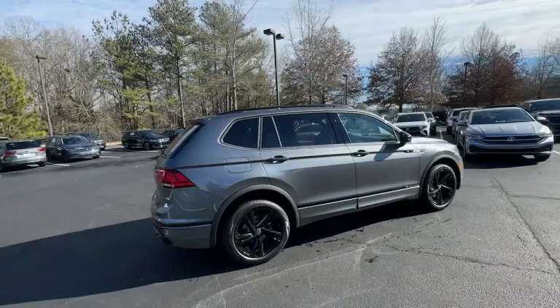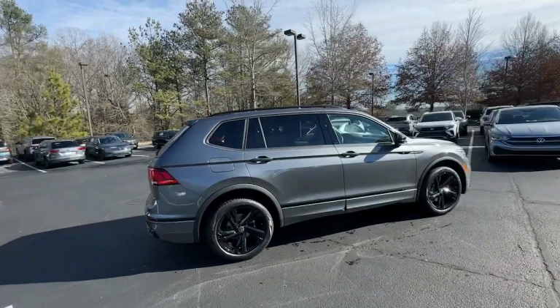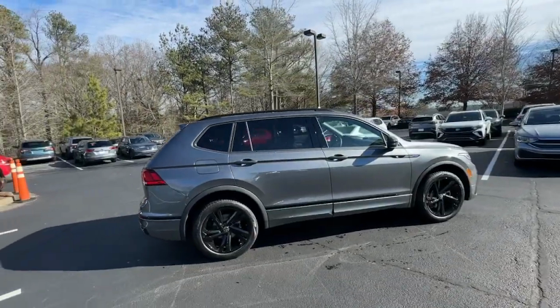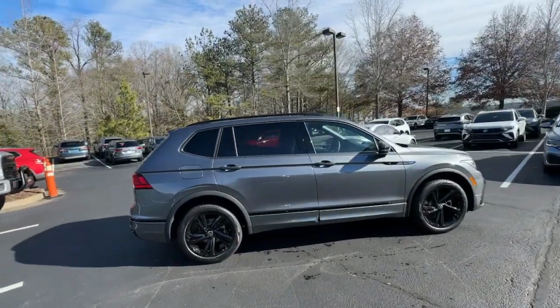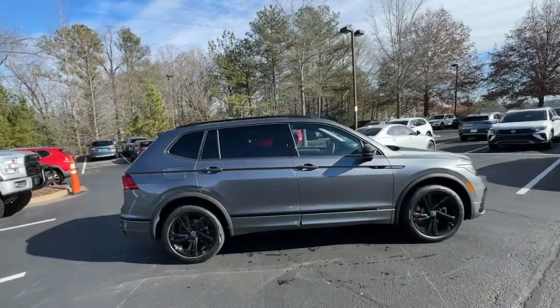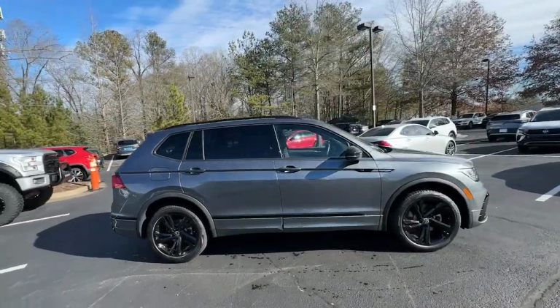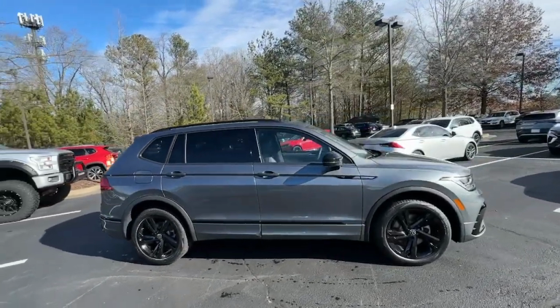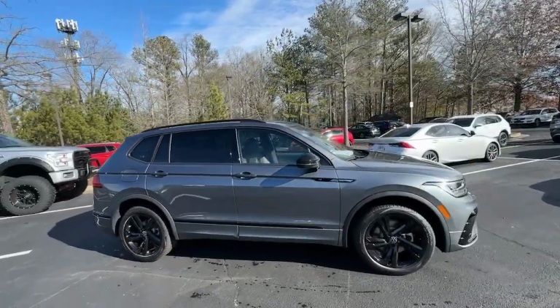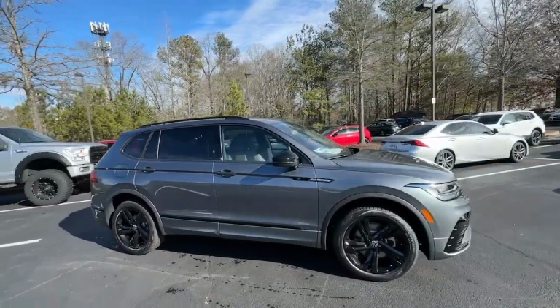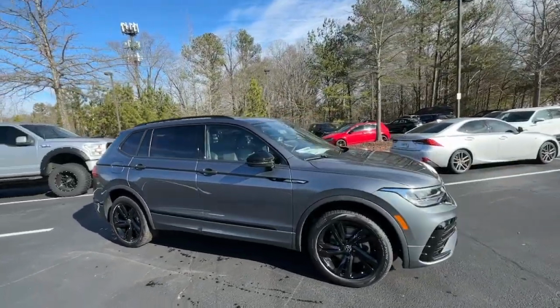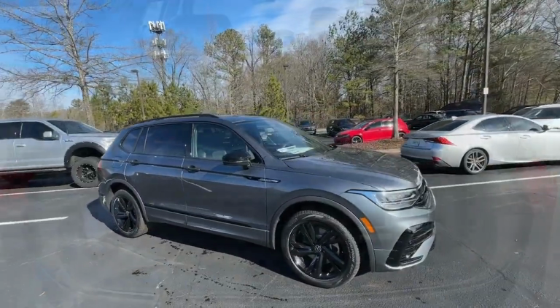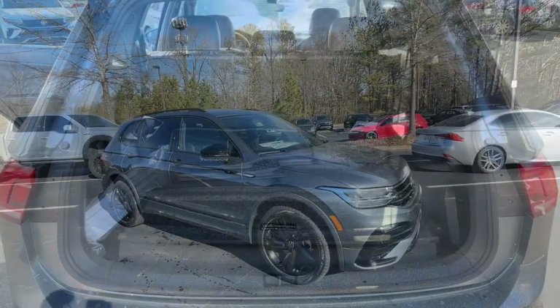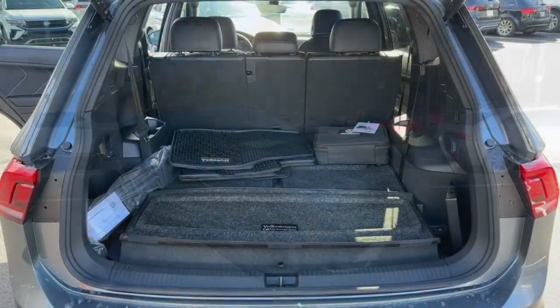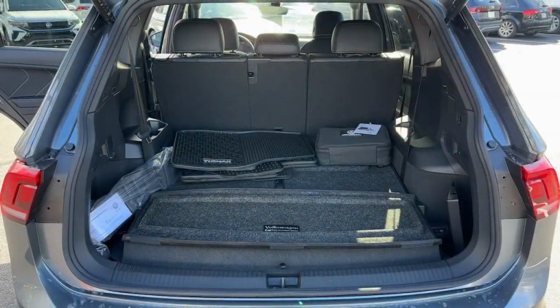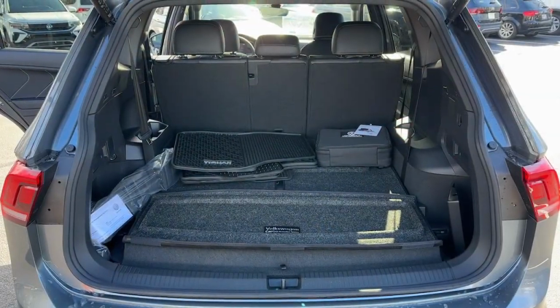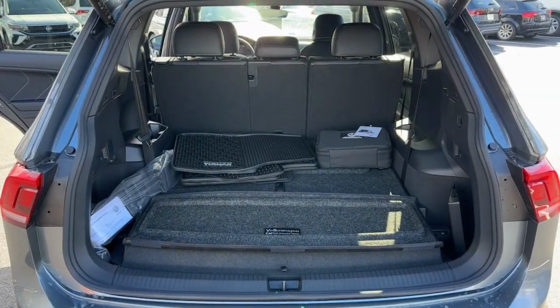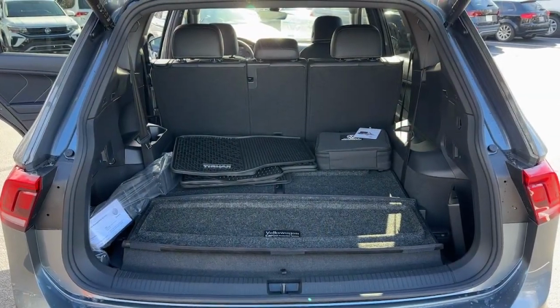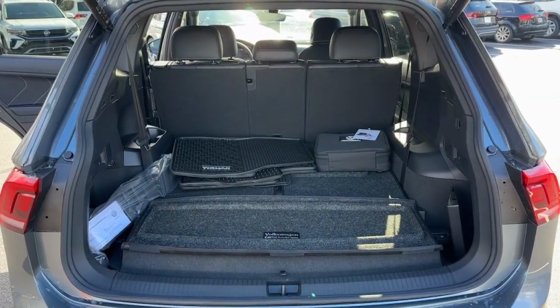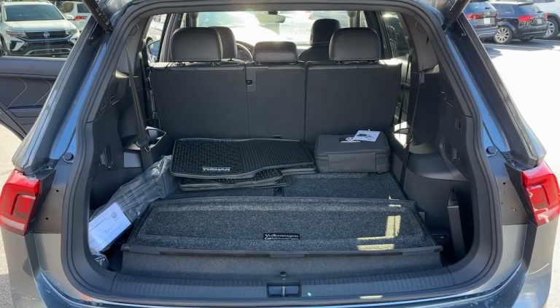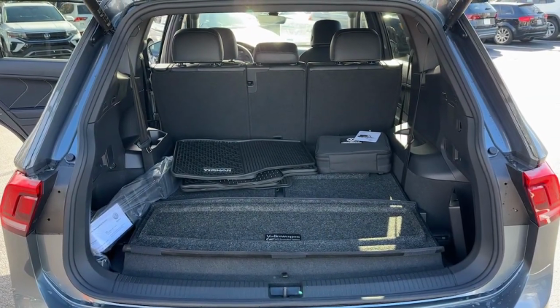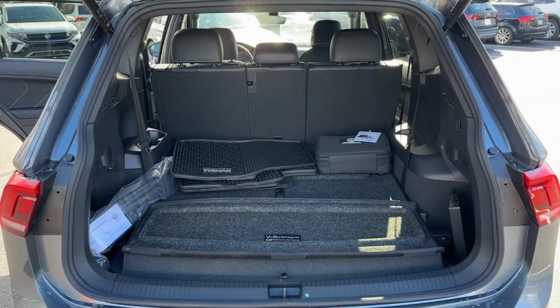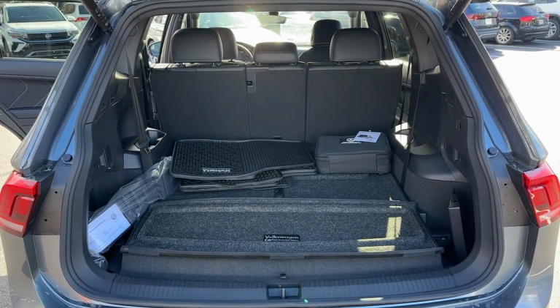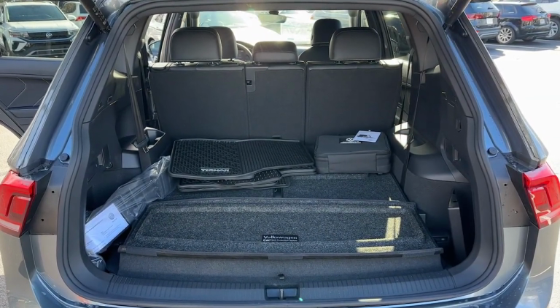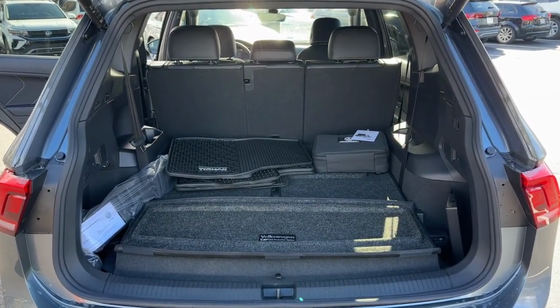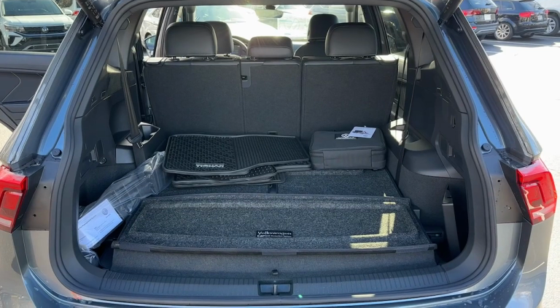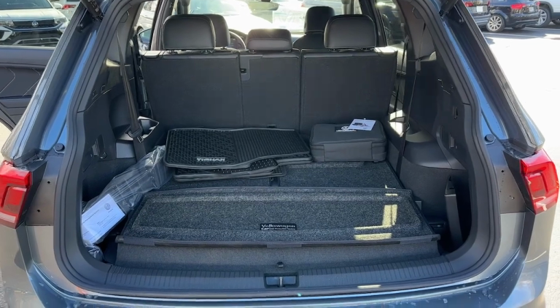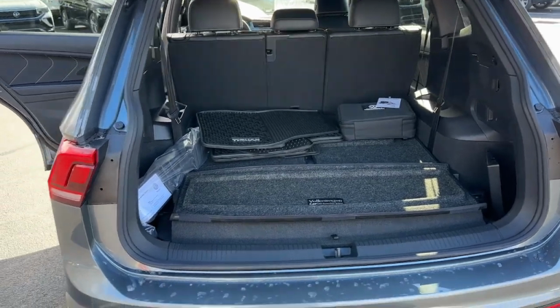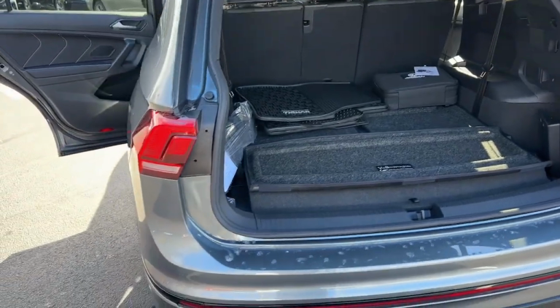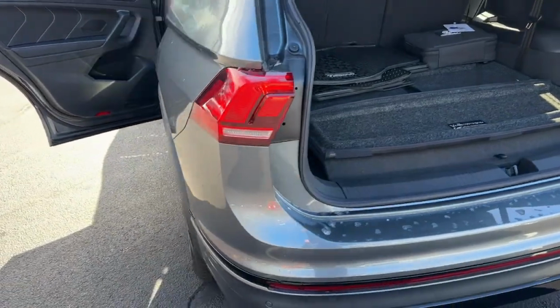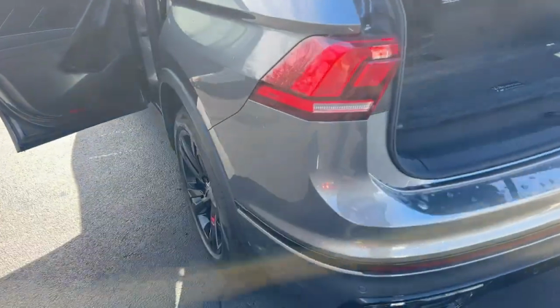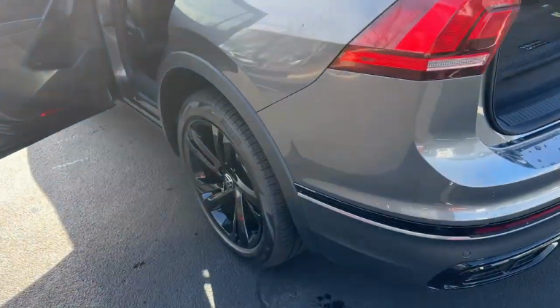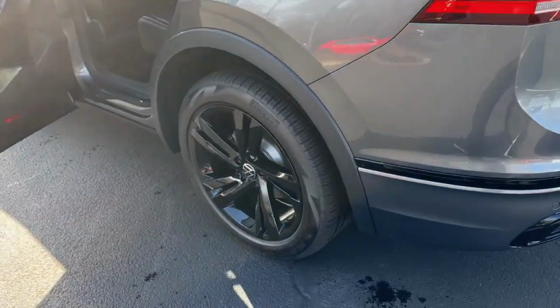Pre-collision system, lane departure warning, panoramic sun/moon roof, keyless entry, keyless start, premium sound system, heated mirrors, power liftgate, backup camera.